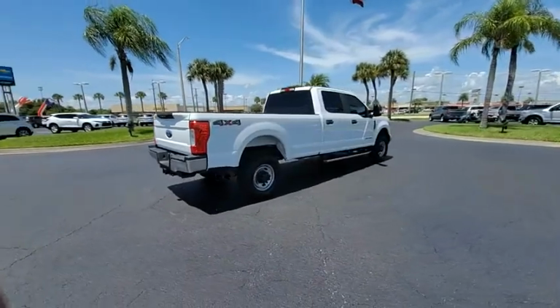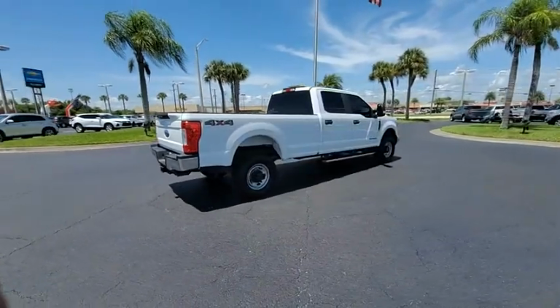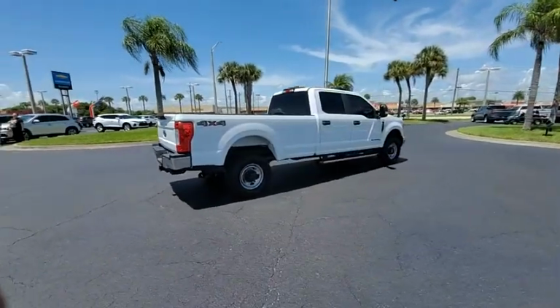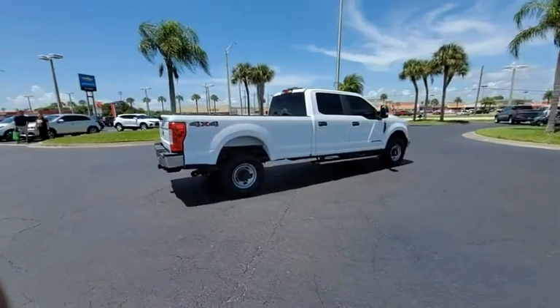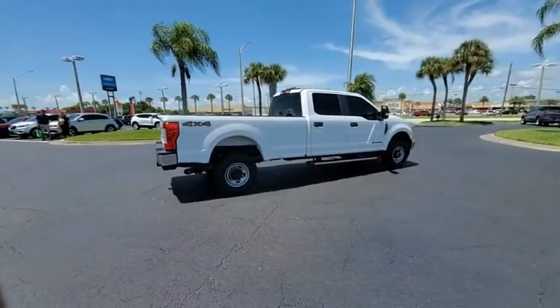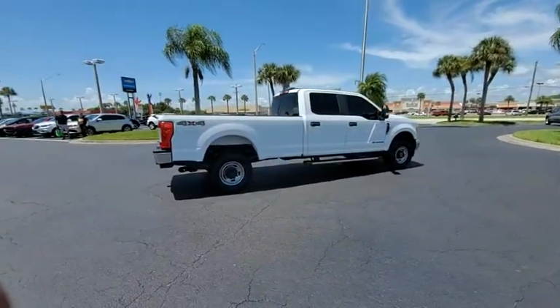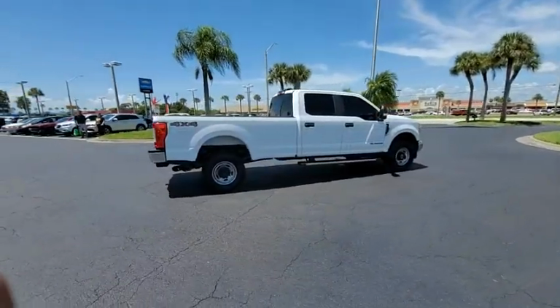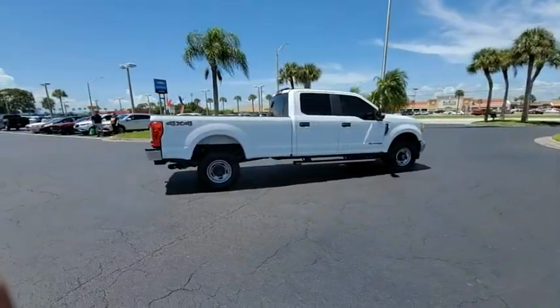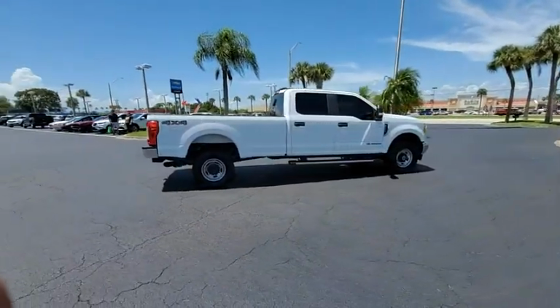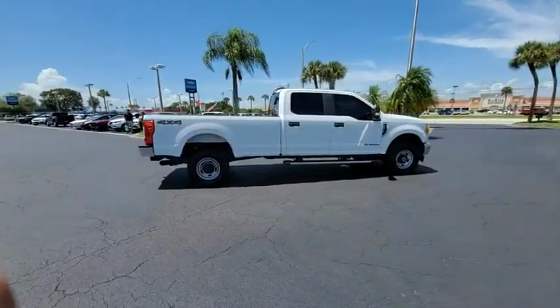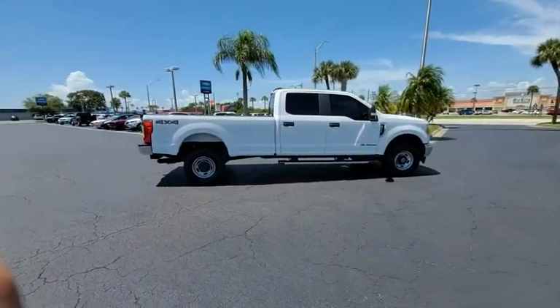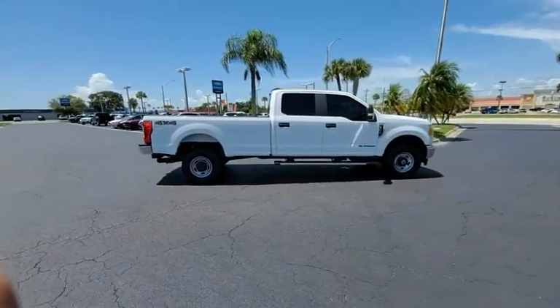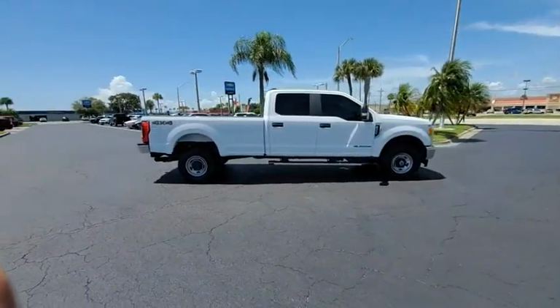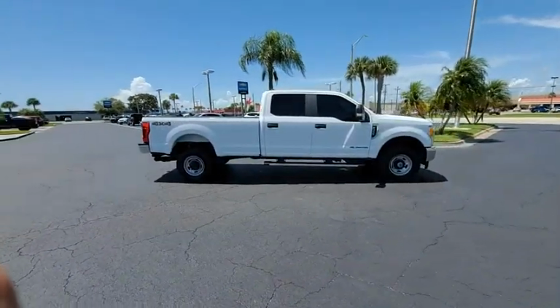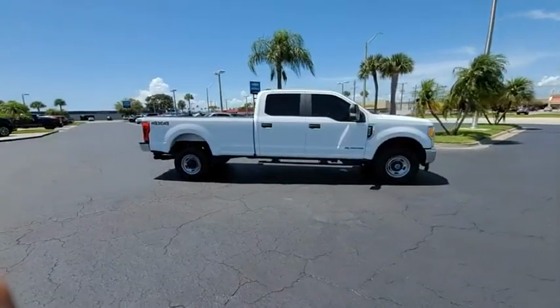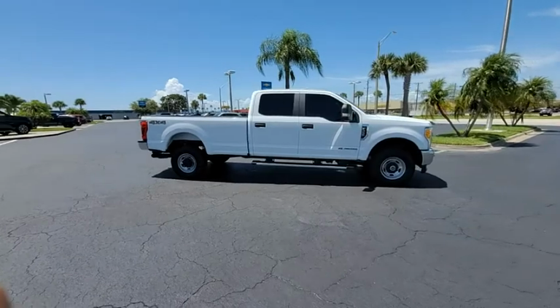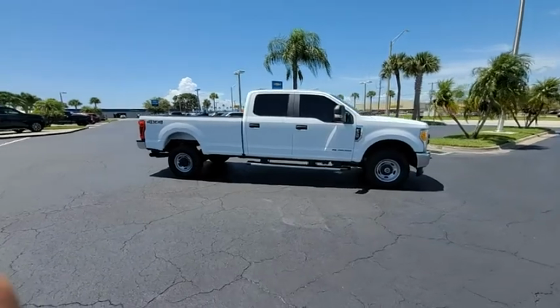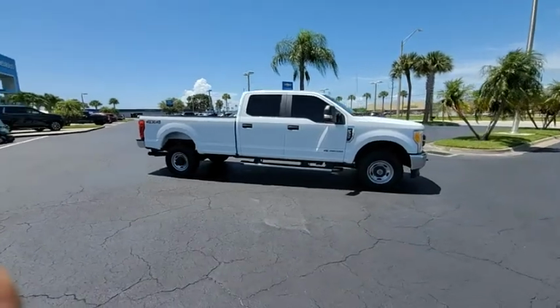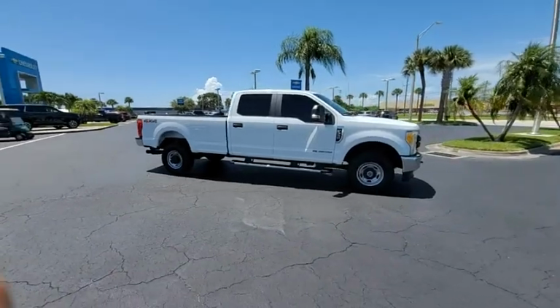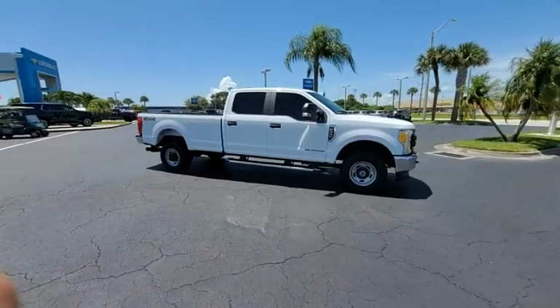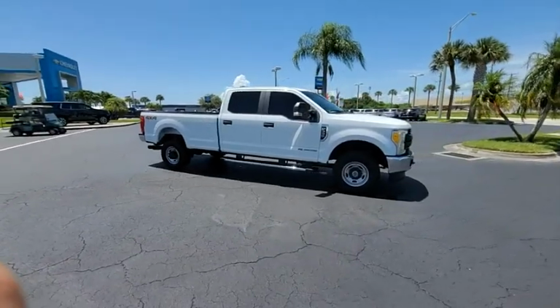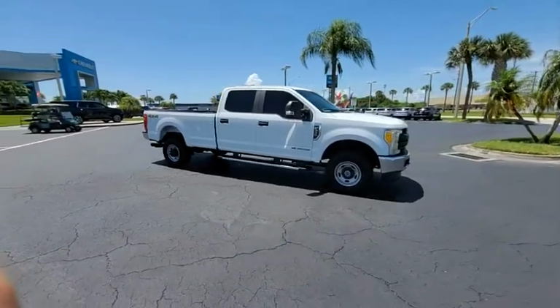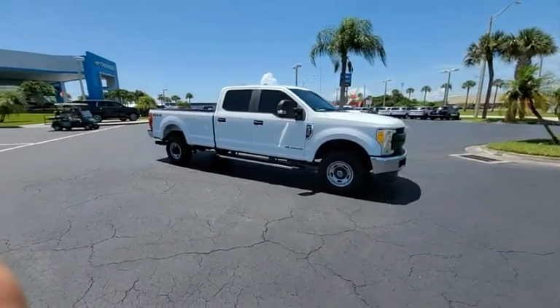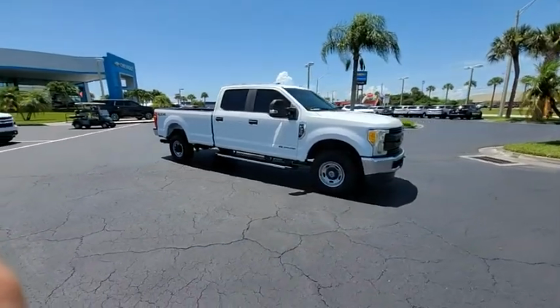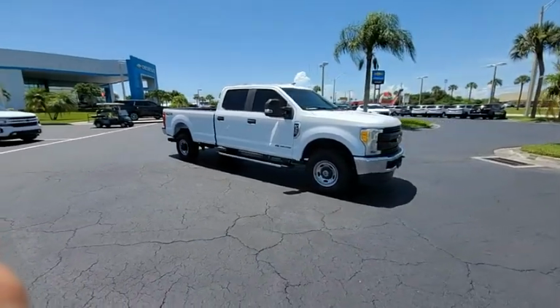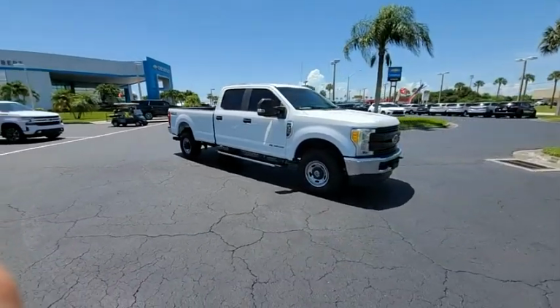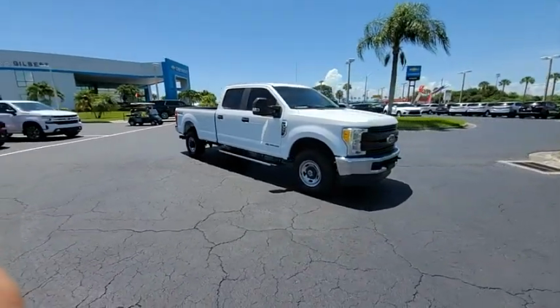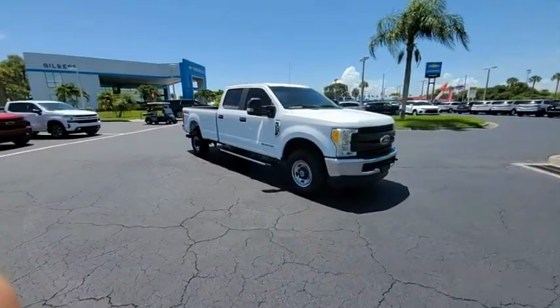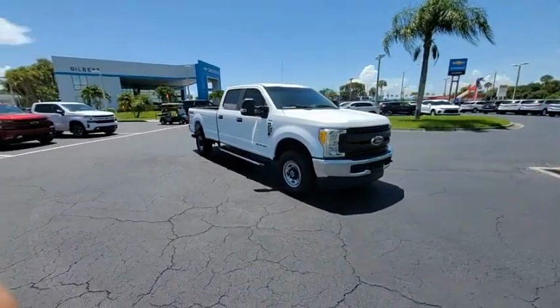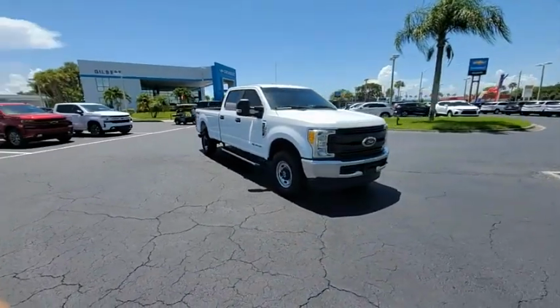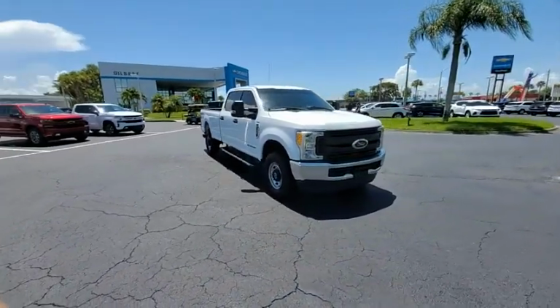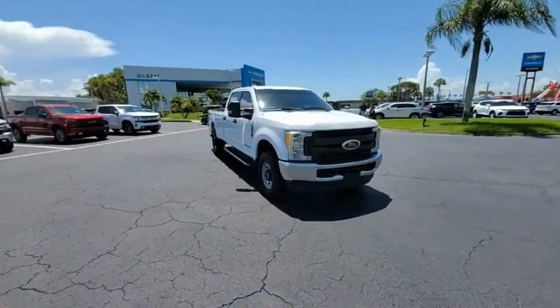Ford F-350 Super Duty. This vehicle has less than 80,000 miles. Here are some of this vehicle's great options: tire pressure monitor.